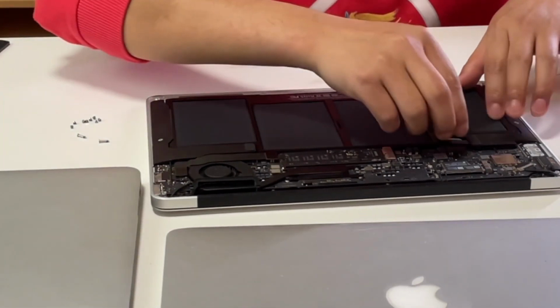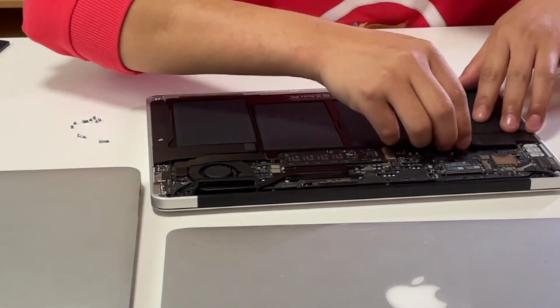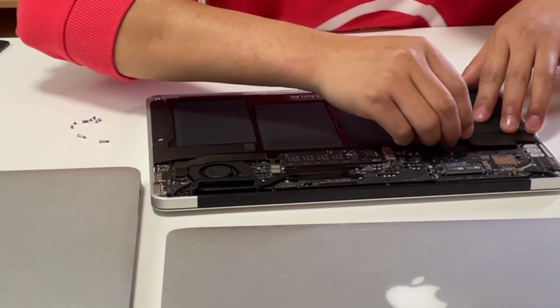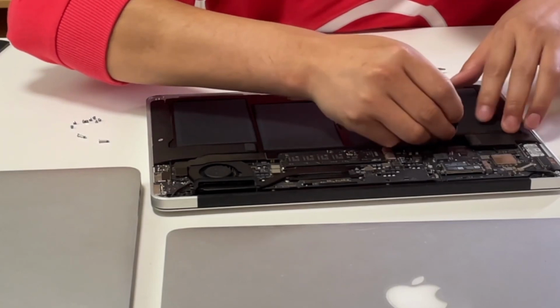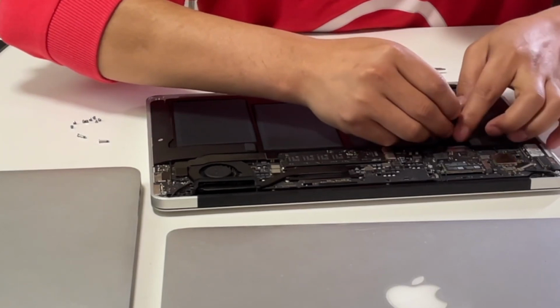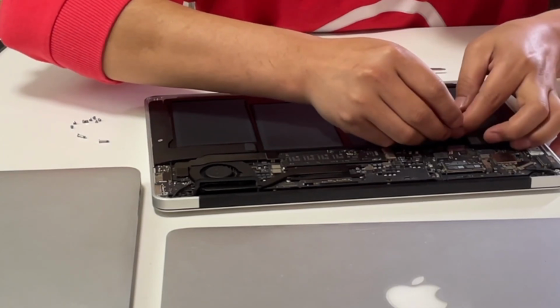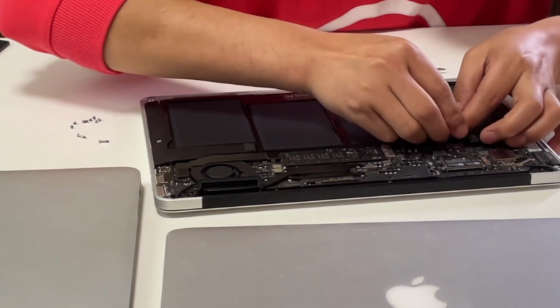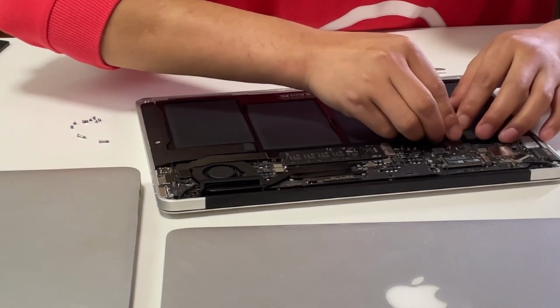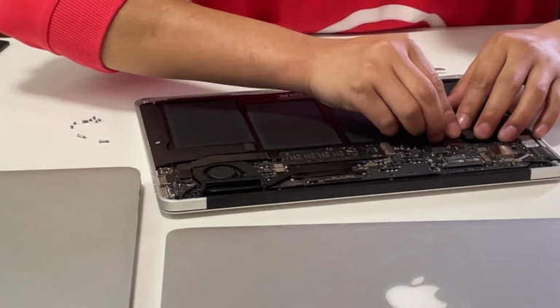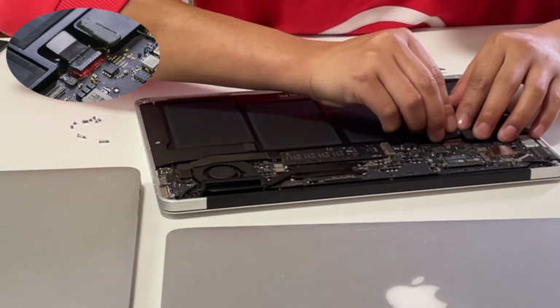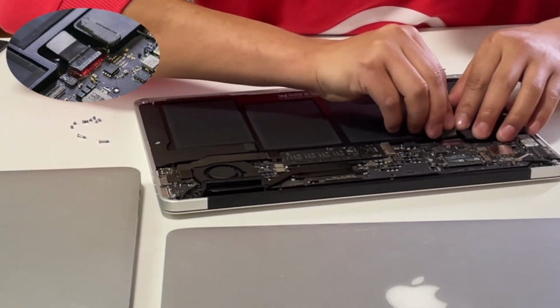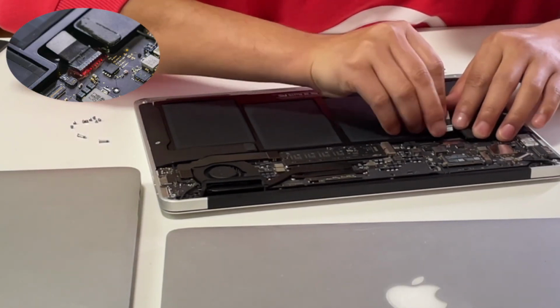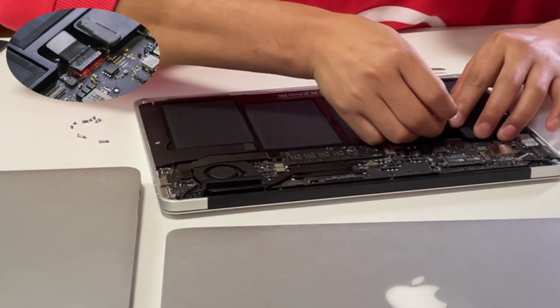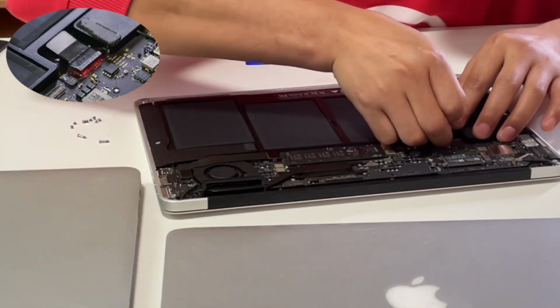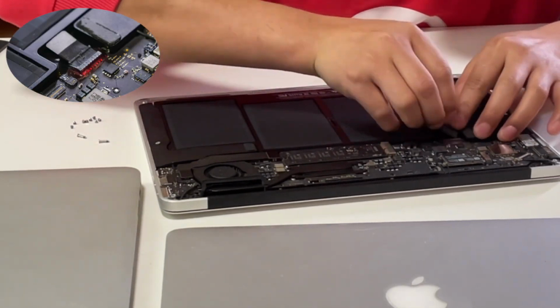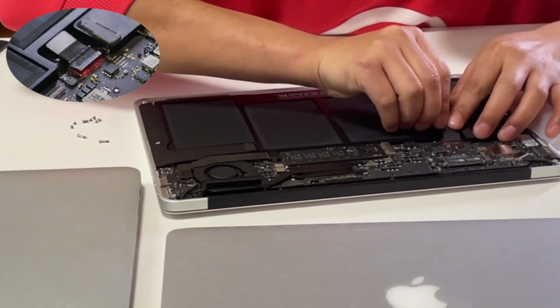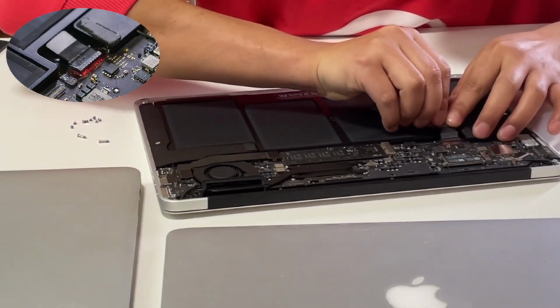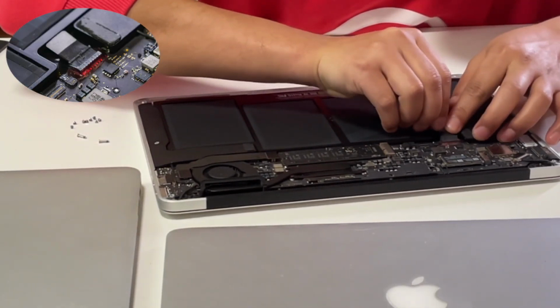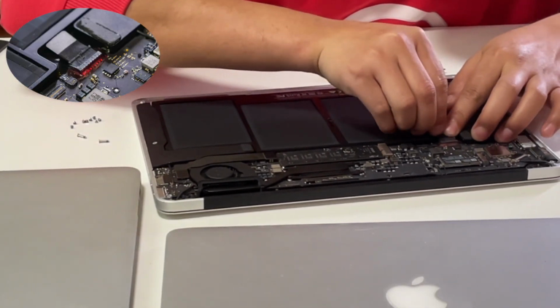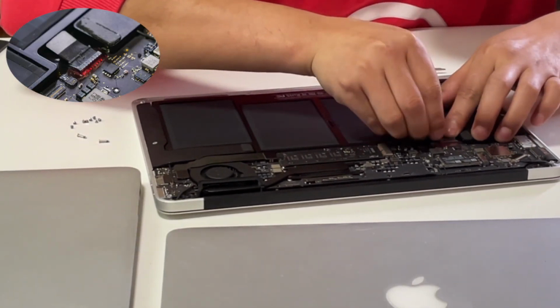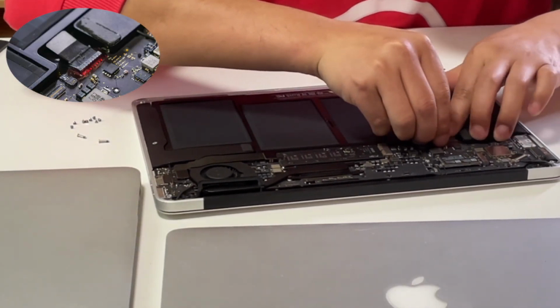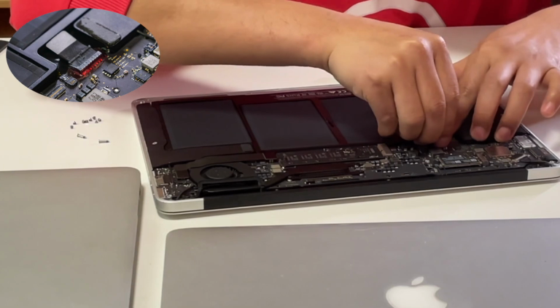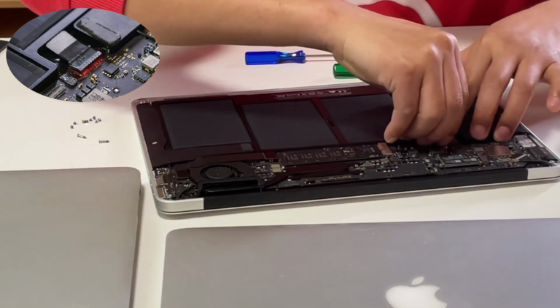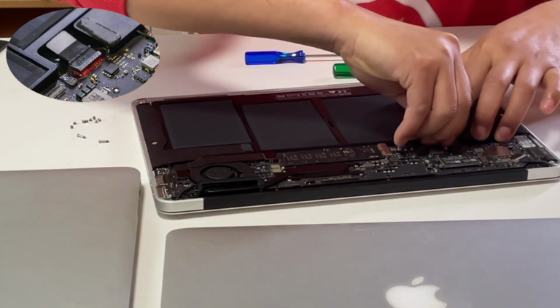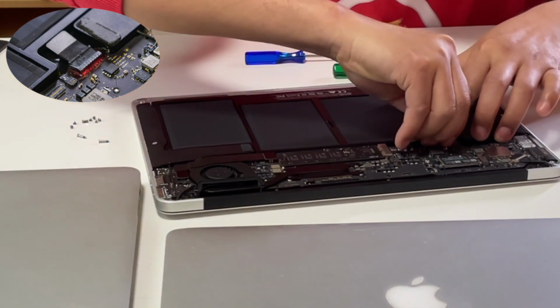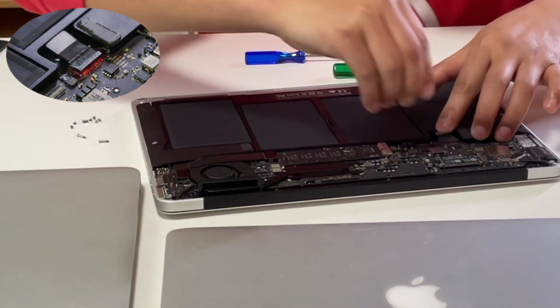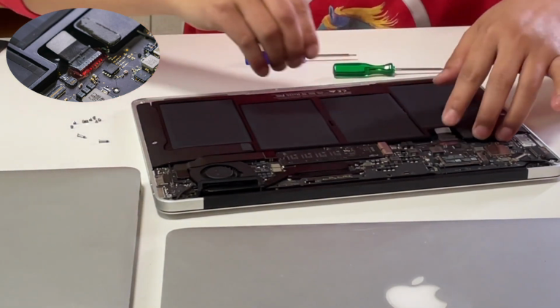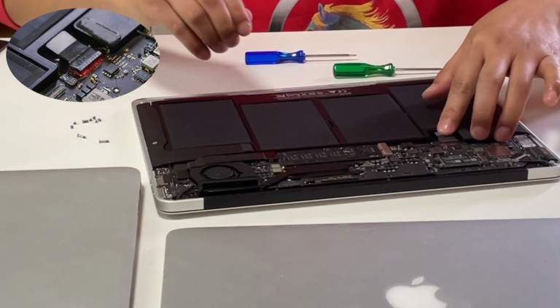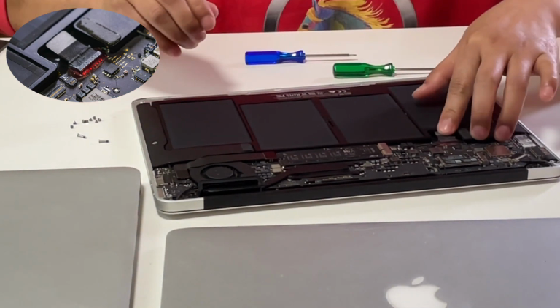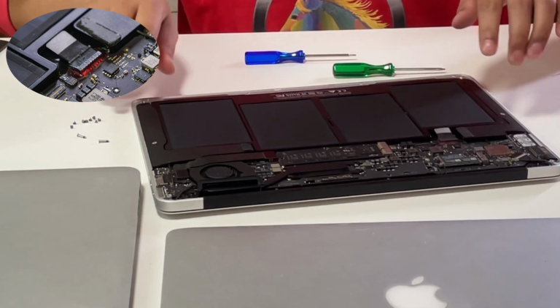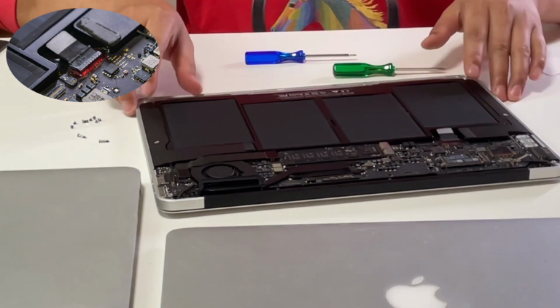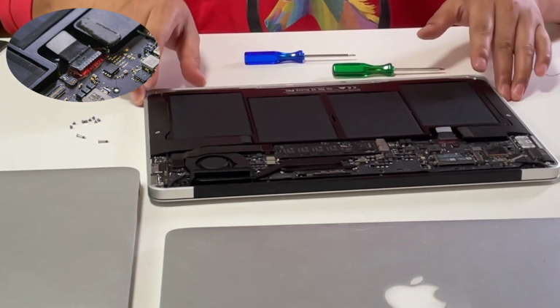Reconnect the battery to the logic board. Also, make sure it's connected successfully.